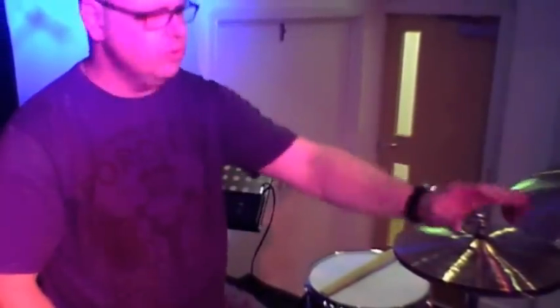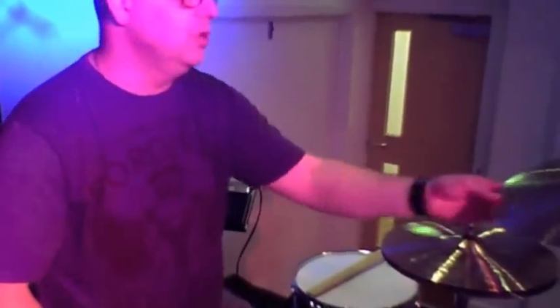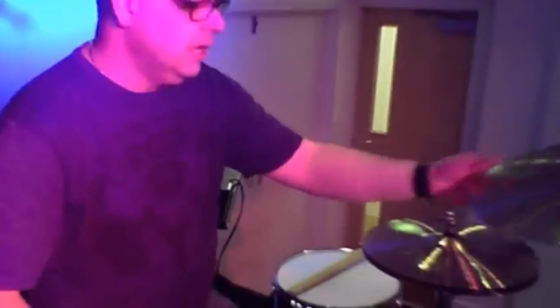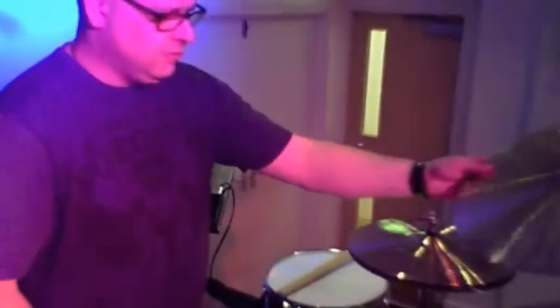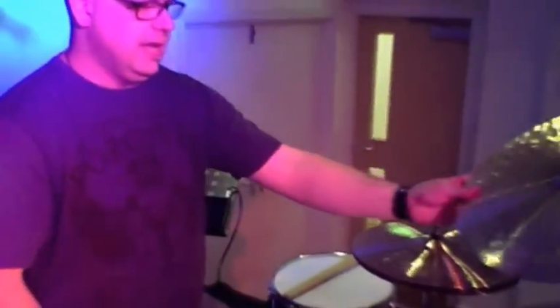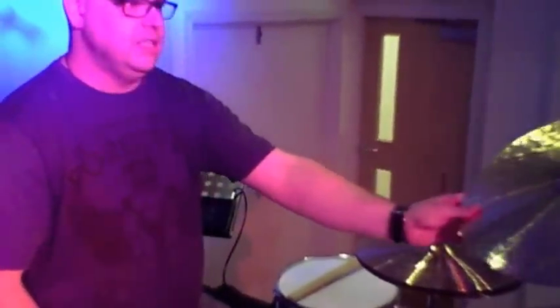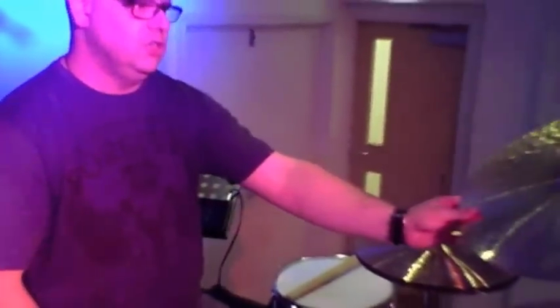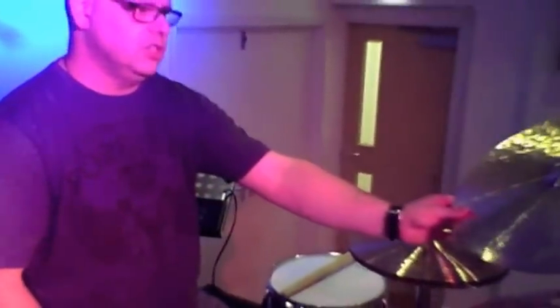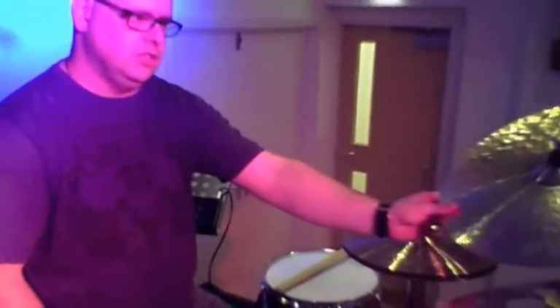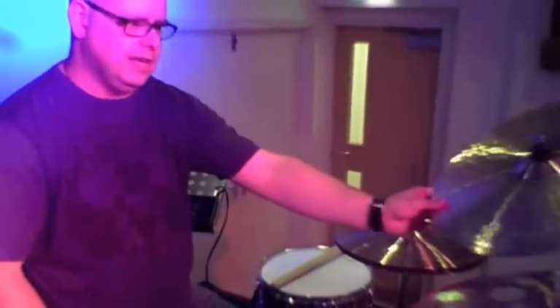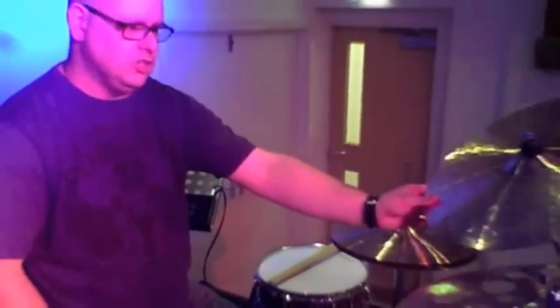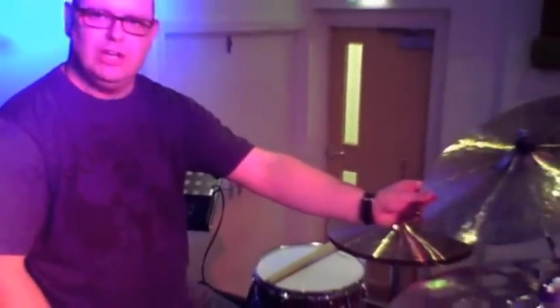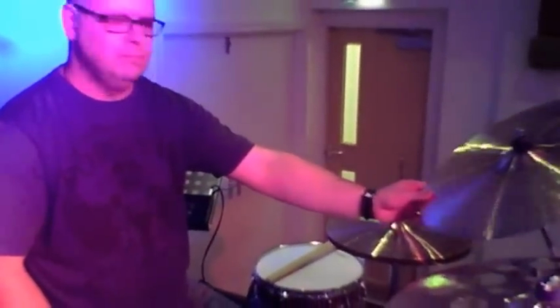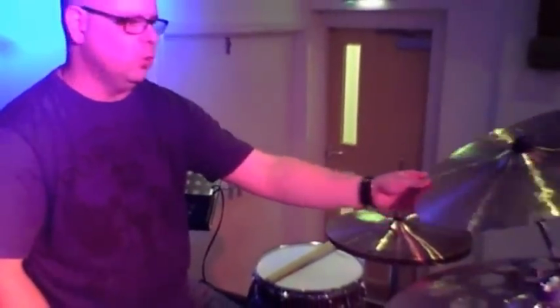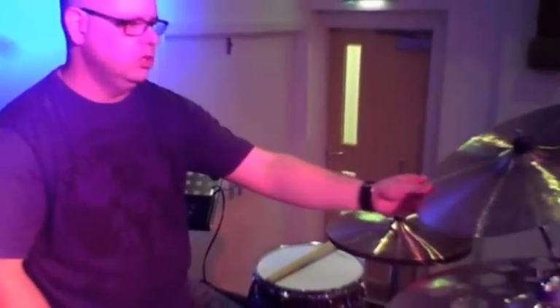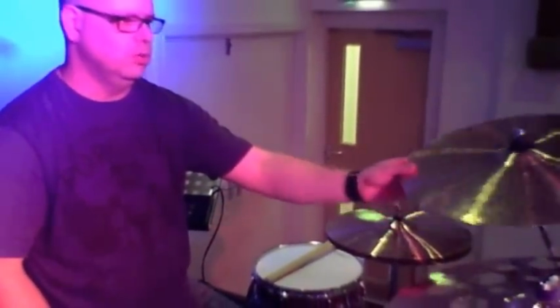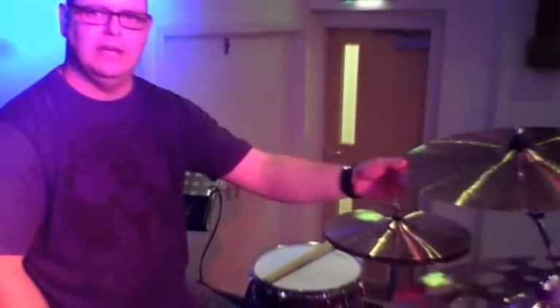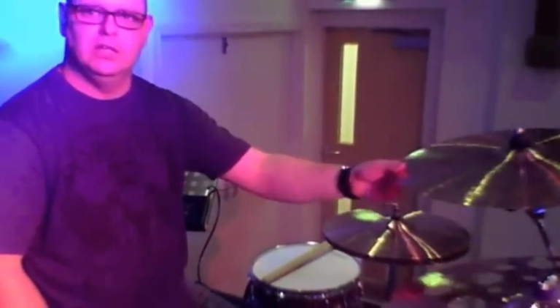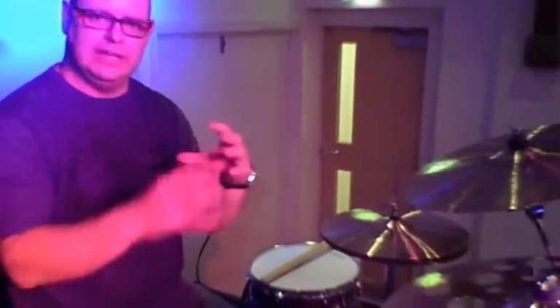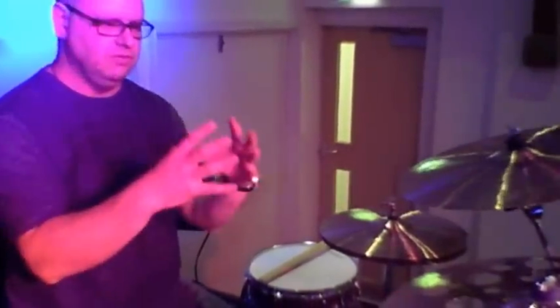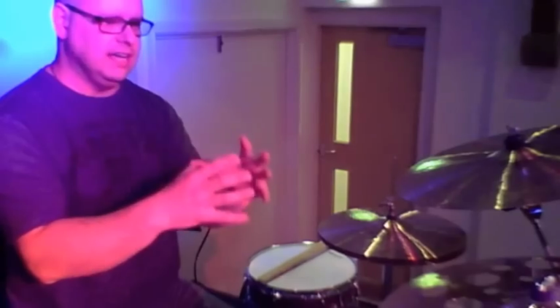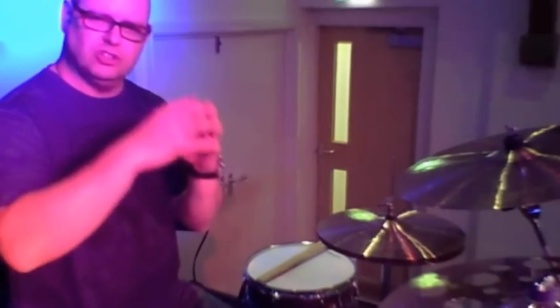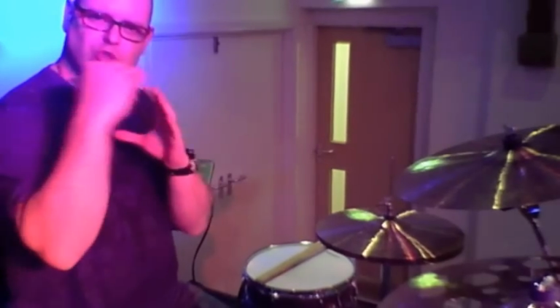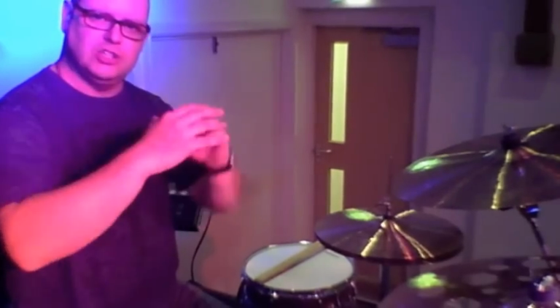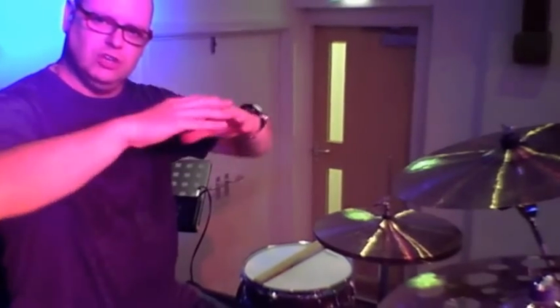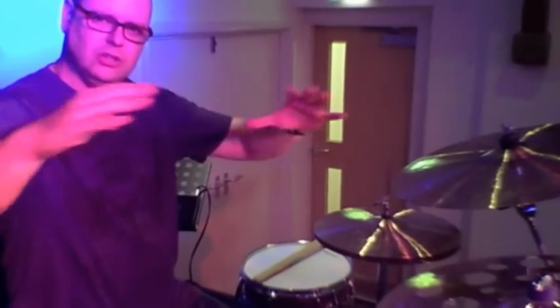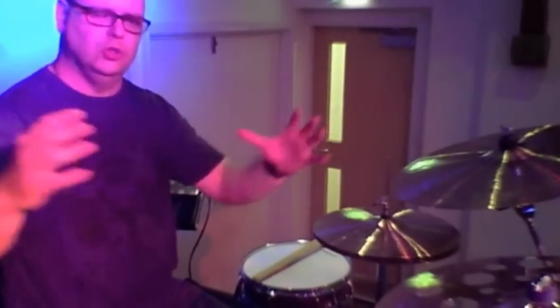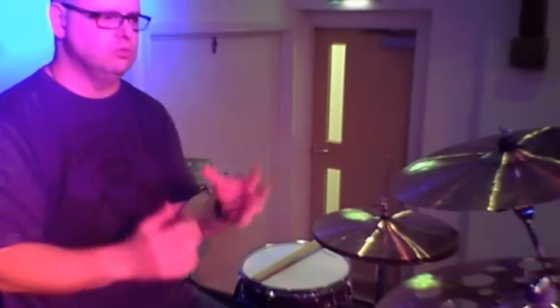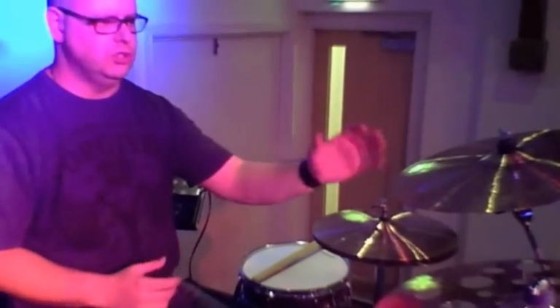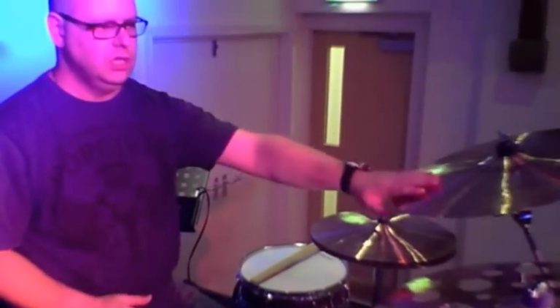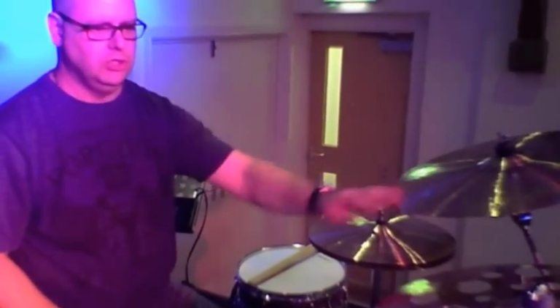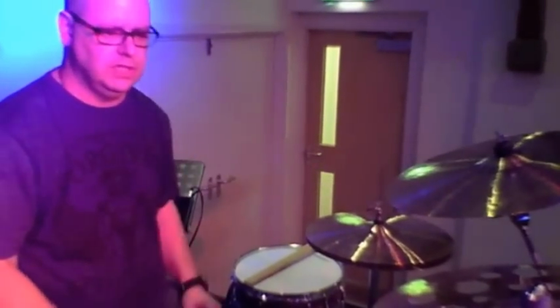Moving up, I've got an 18-inch Signature Dark Energy Crash Mark 1, which again is really kind of dark — it's not got so much crash, it's got a sort of mellow tone that comes through, which is fantastic.